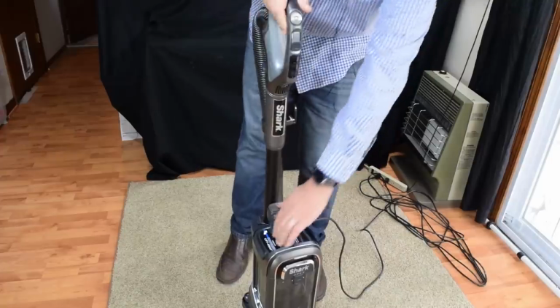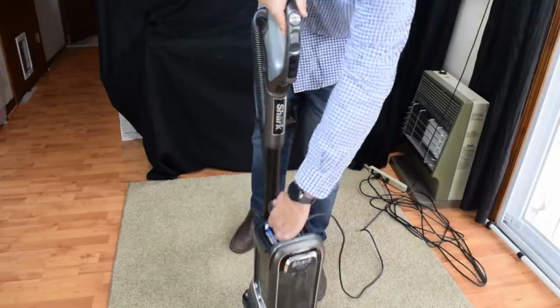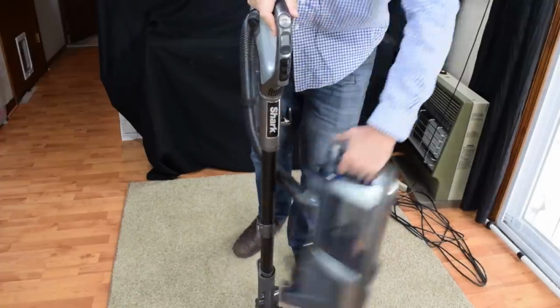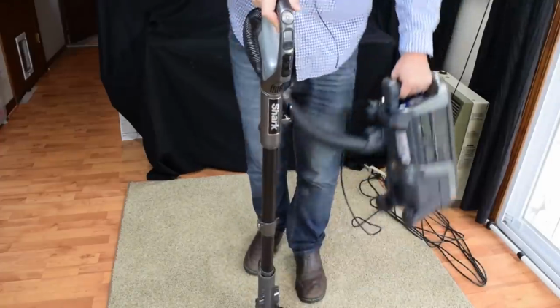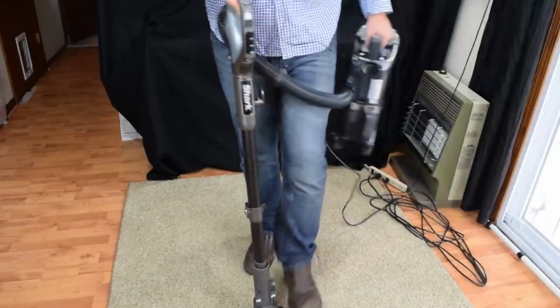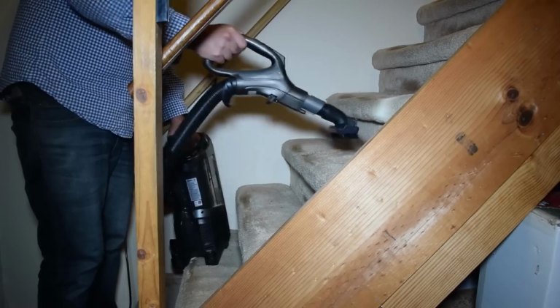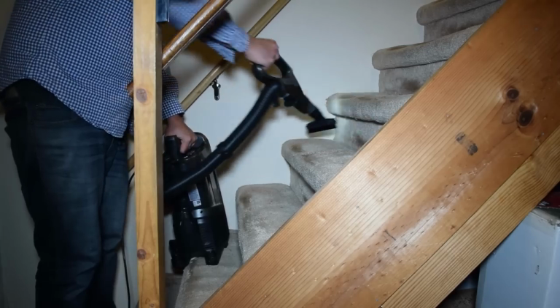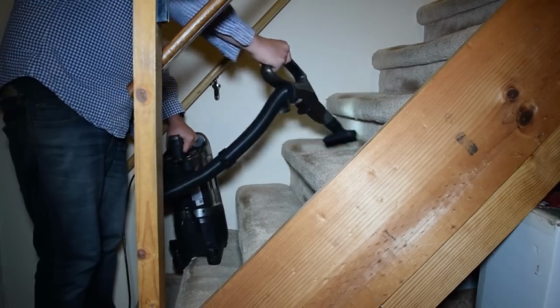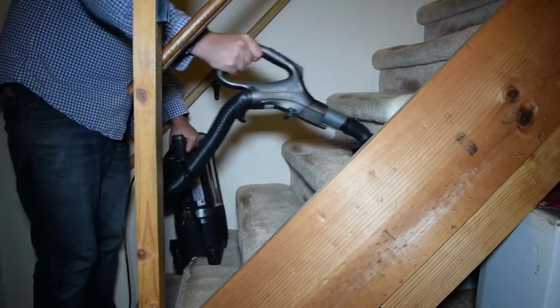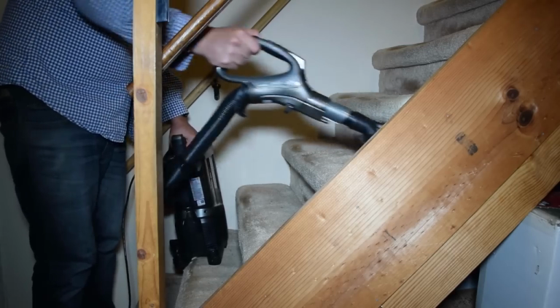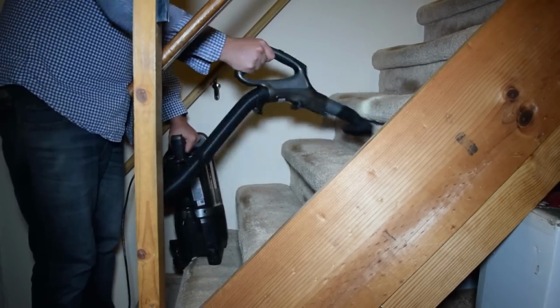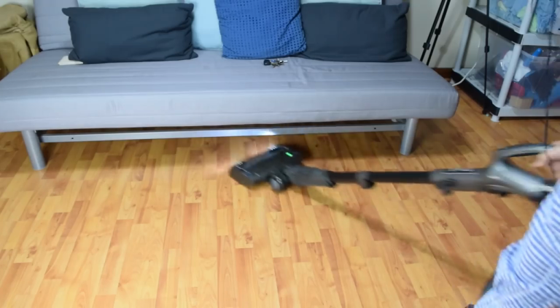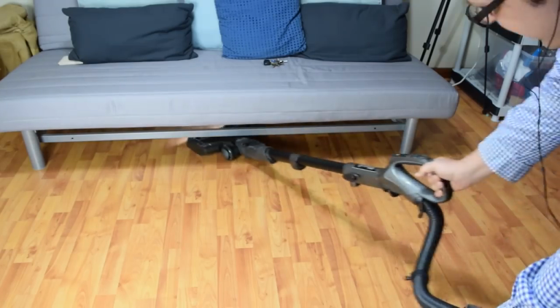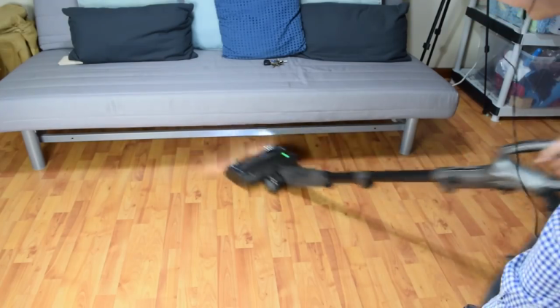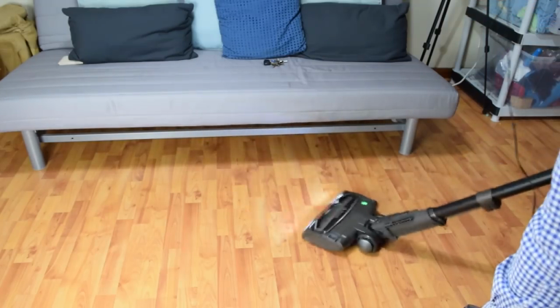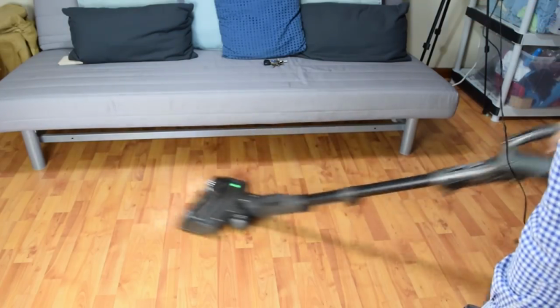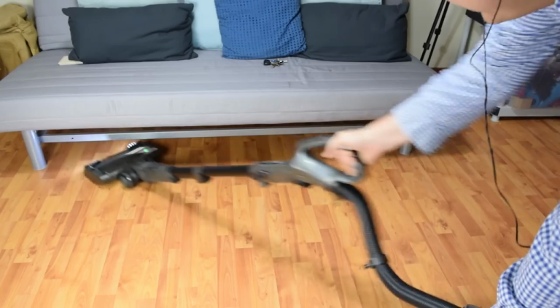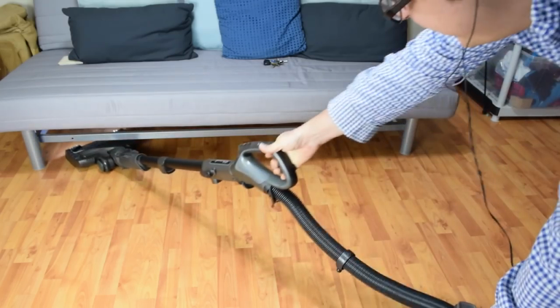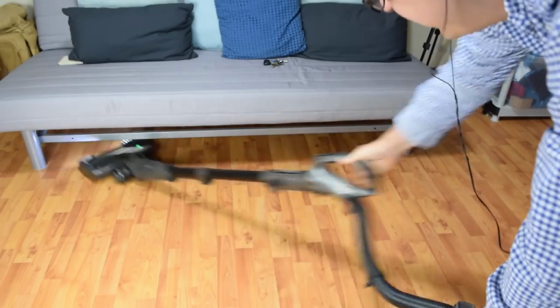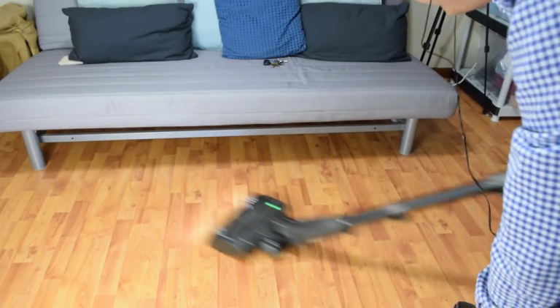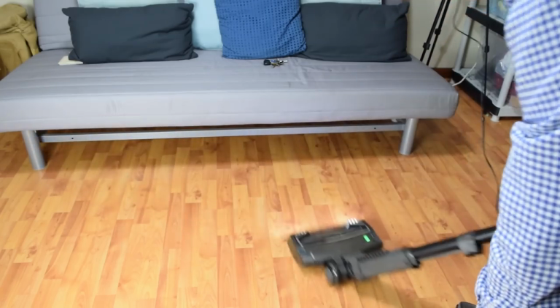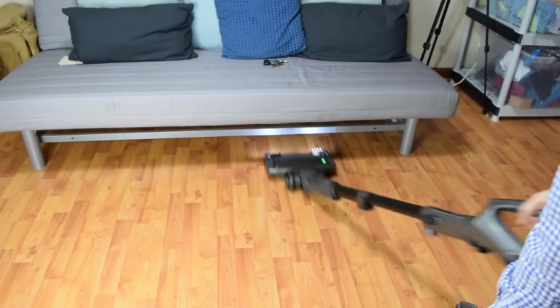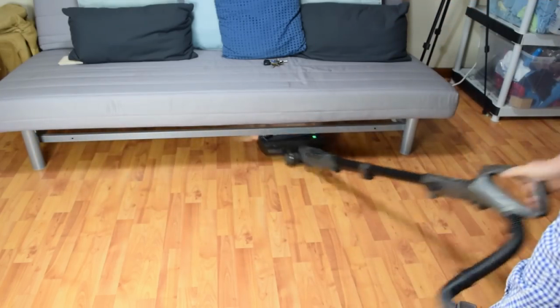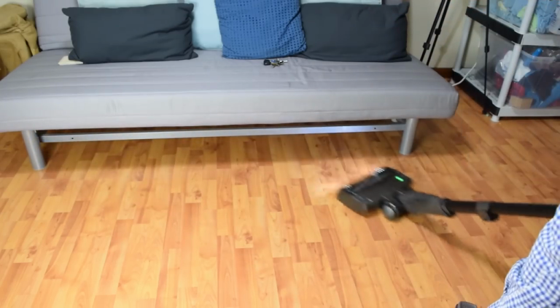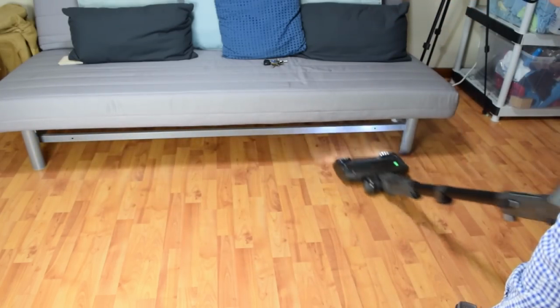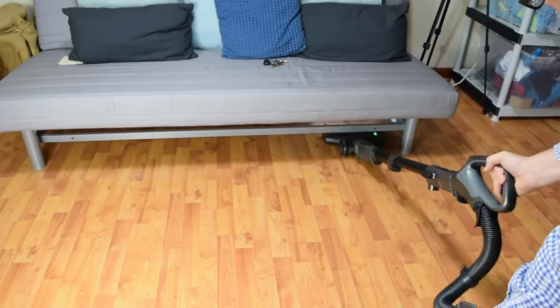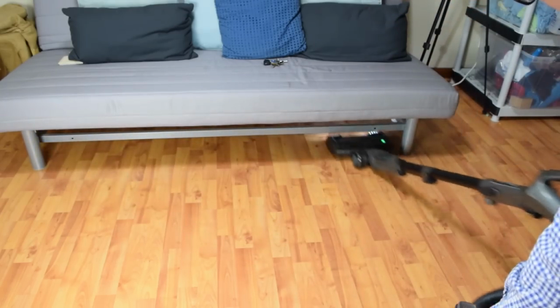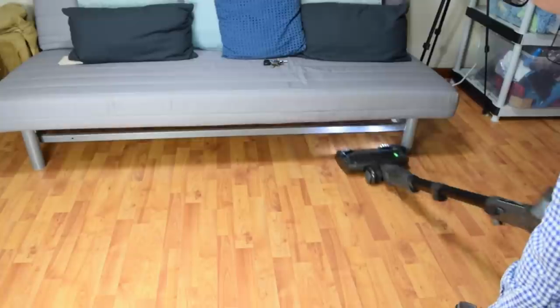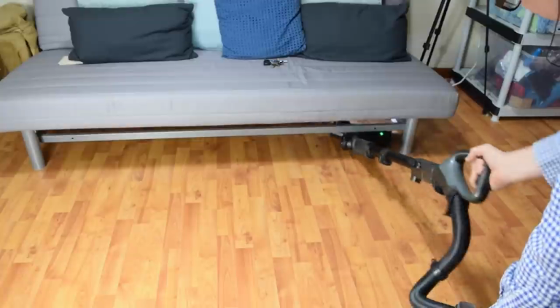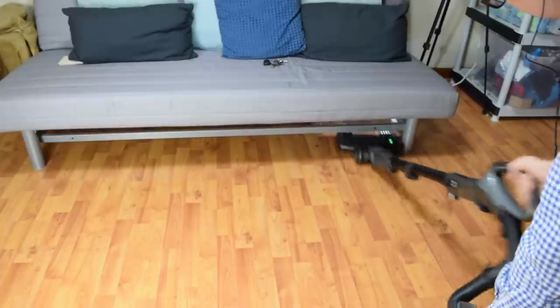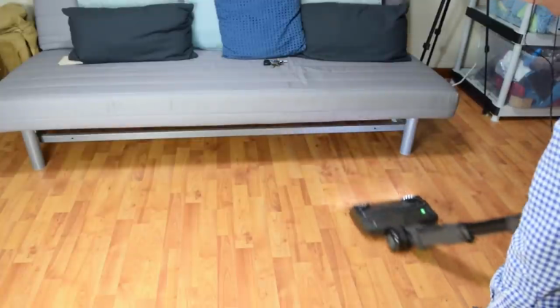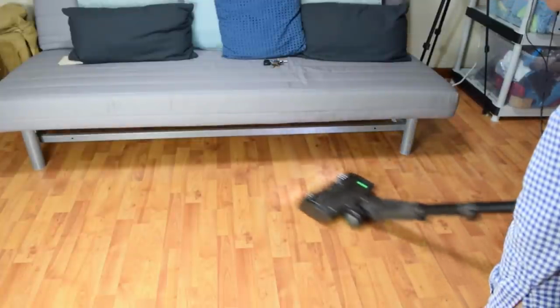It's also a powered lift-away, meaning that it has a variety of easy-to-access configurations, including the power lift-away mode, which dramatically reduces the weight and makes it super easy to clean in hard-to-reach places, as the brush roll is still powered in this mode.